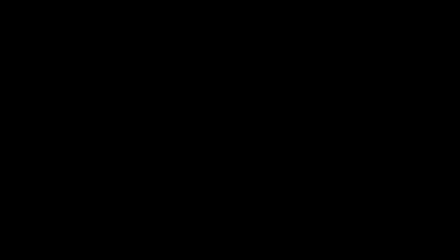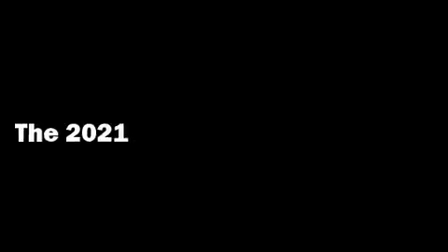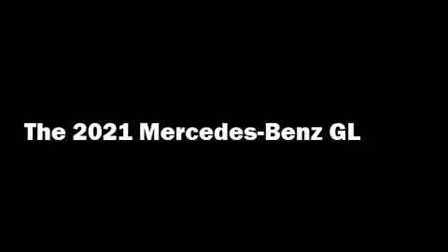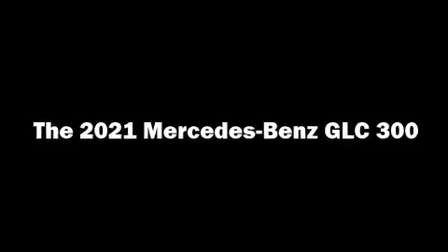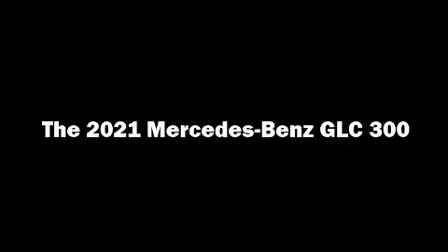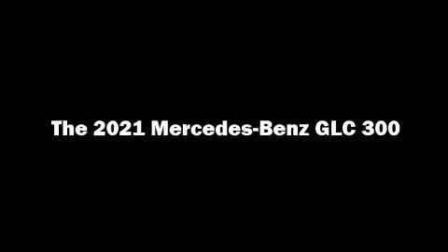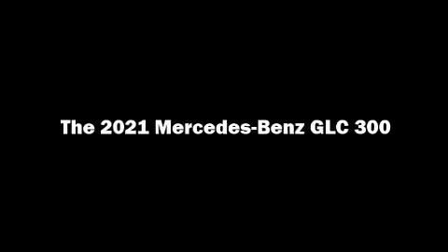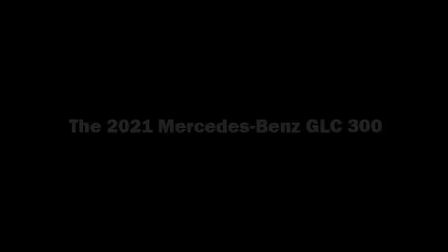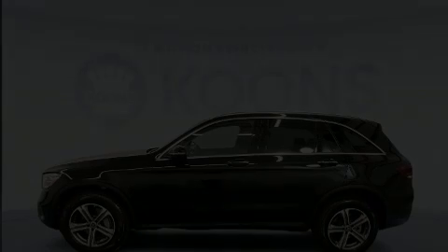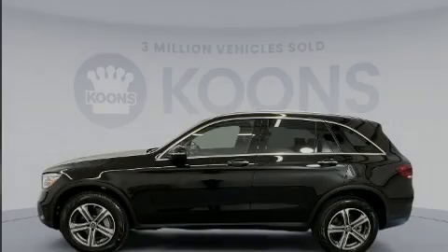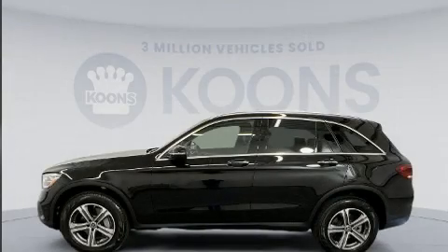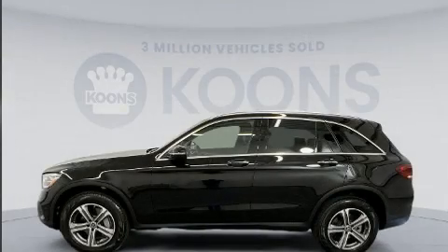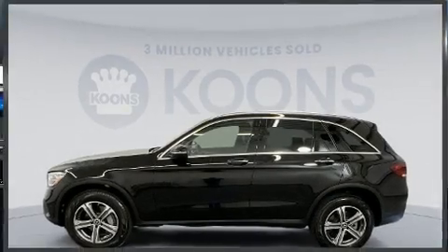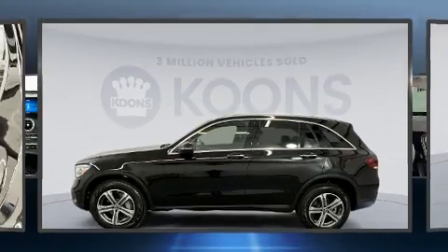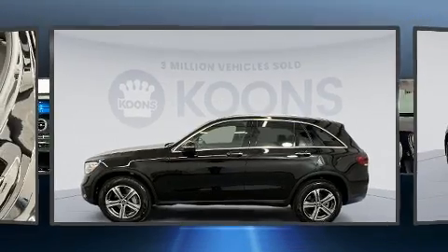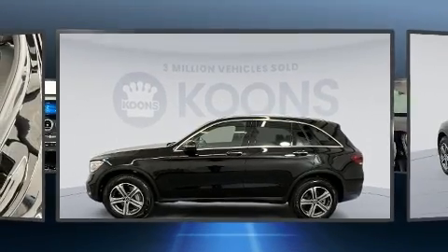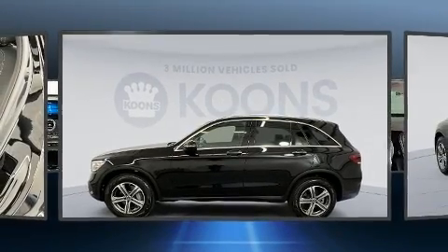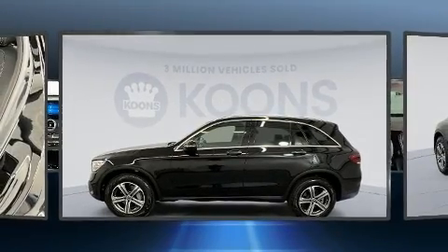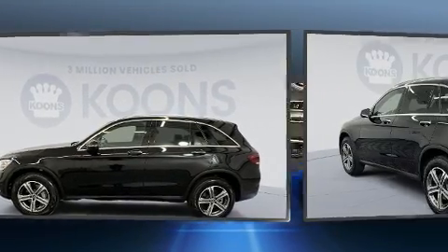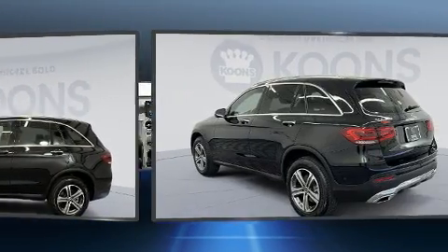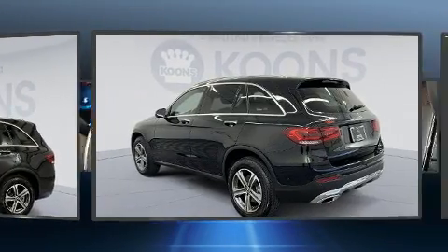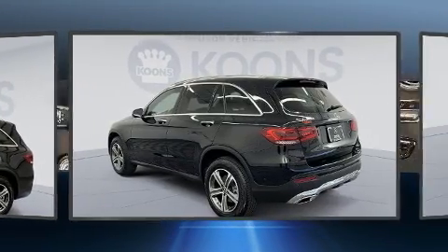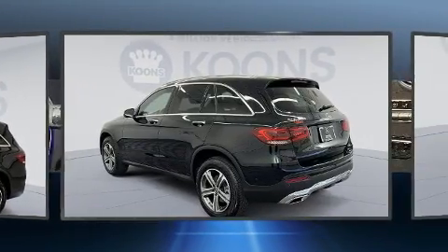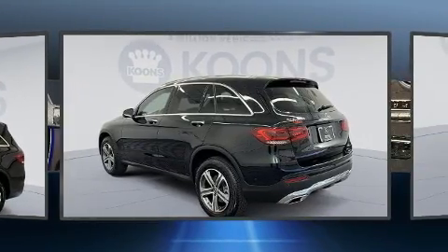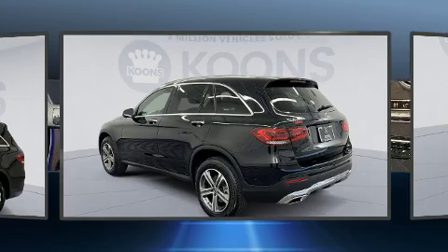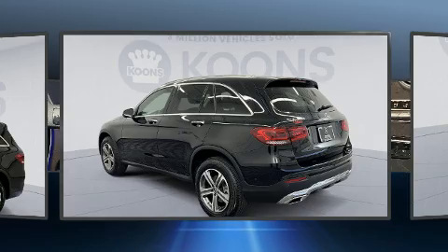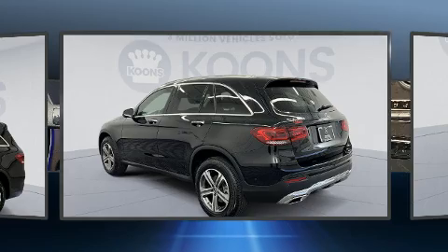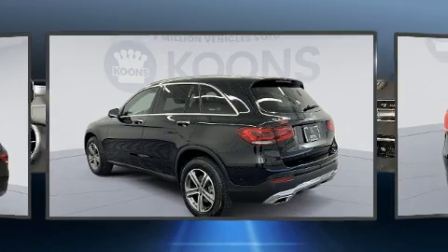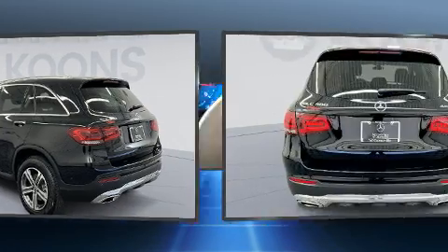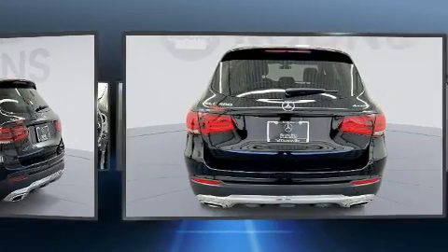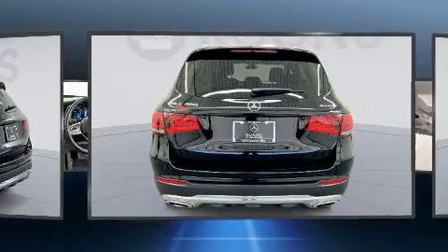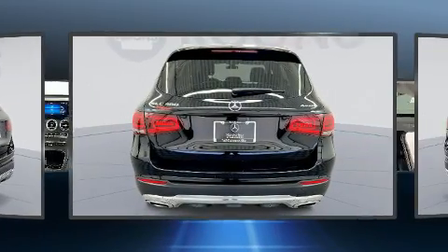Sensibility and practicality define the 2021 Mercedes-Benz GLC. With less than 10,000 miles on the odometer, this four-door sport utility vehicle prioritizes comfort, safety, and convenience.